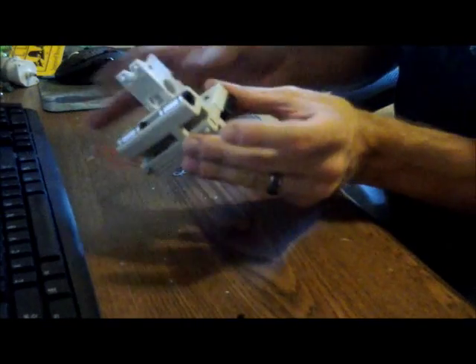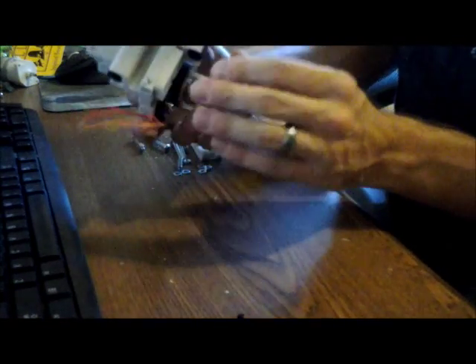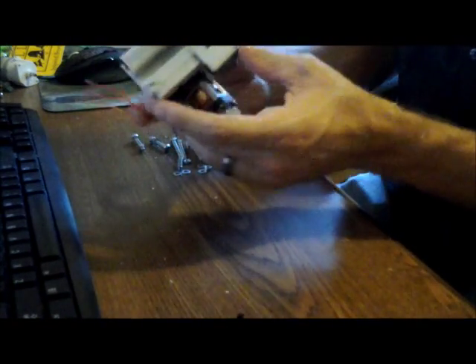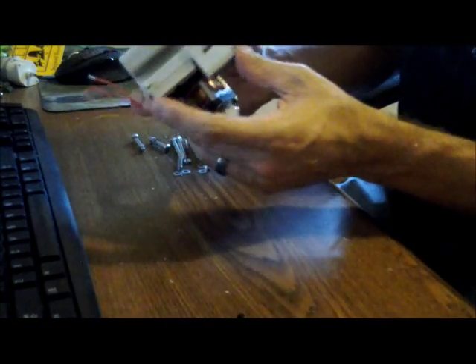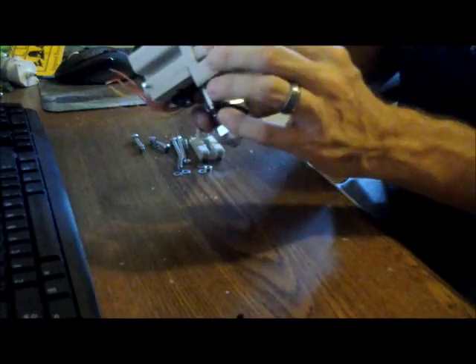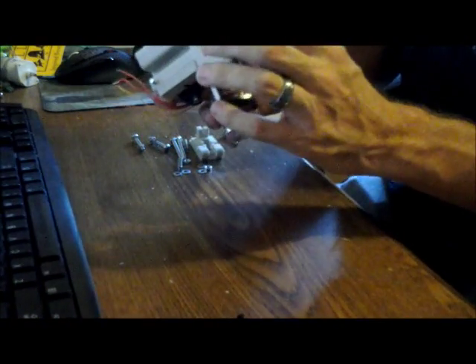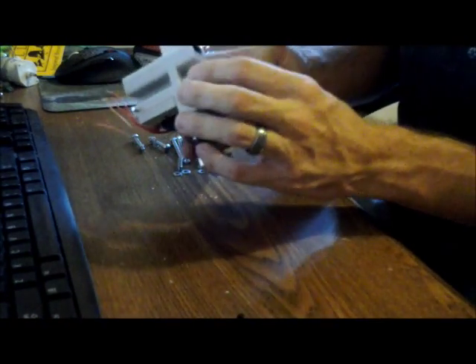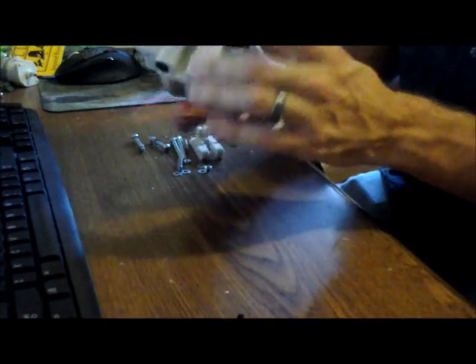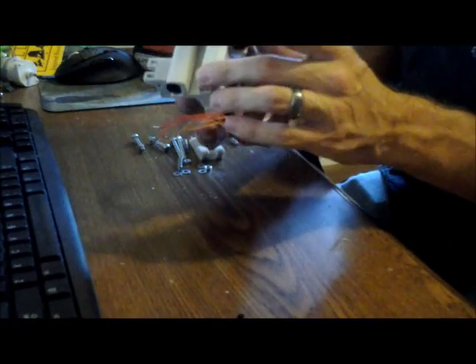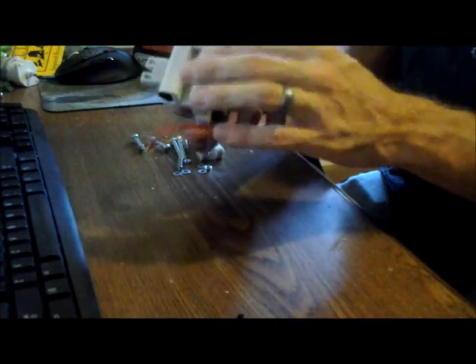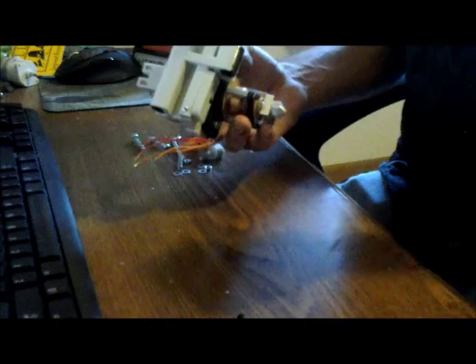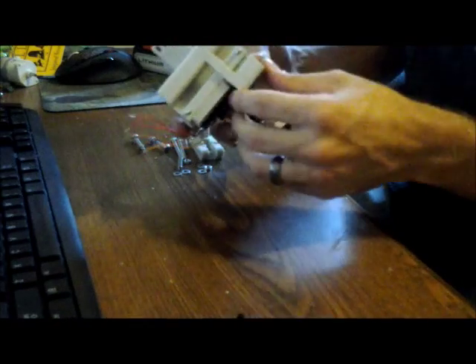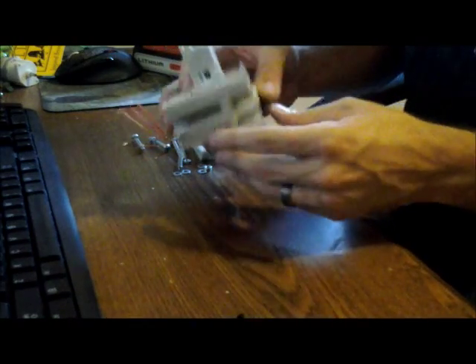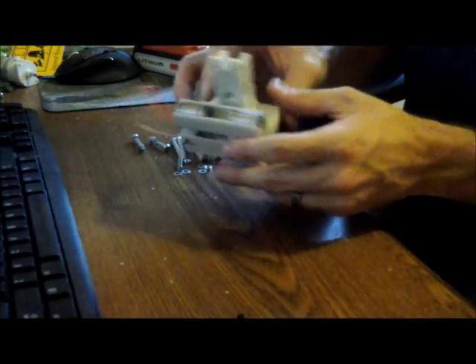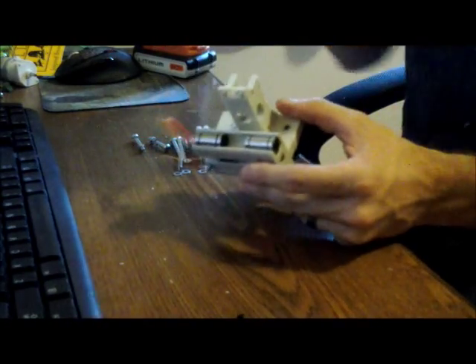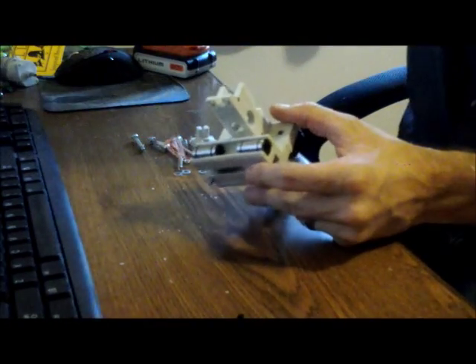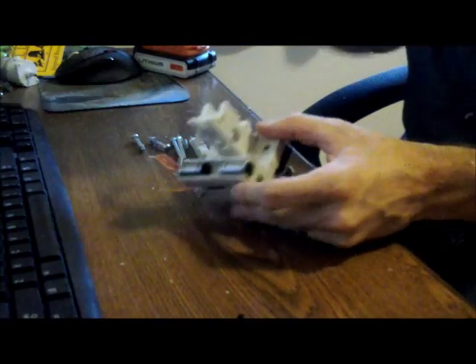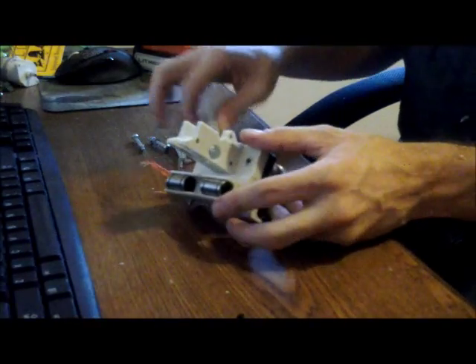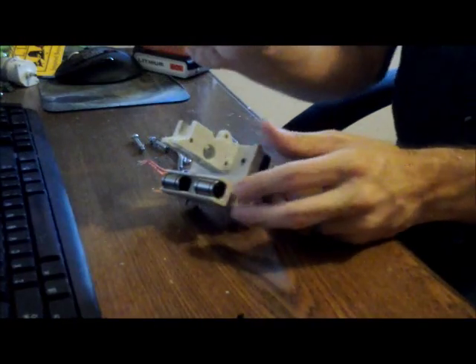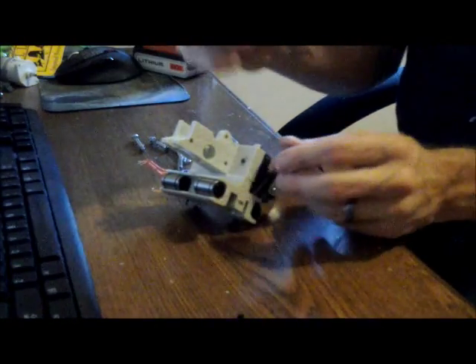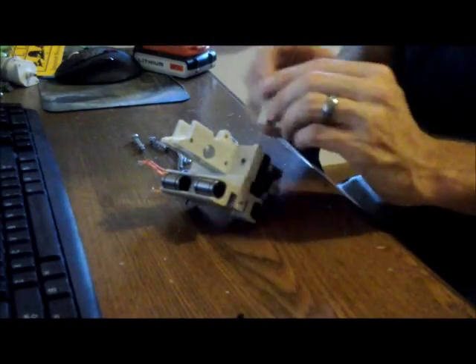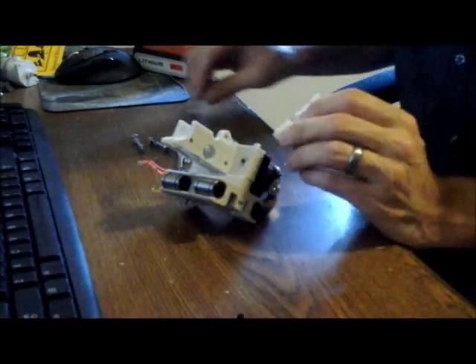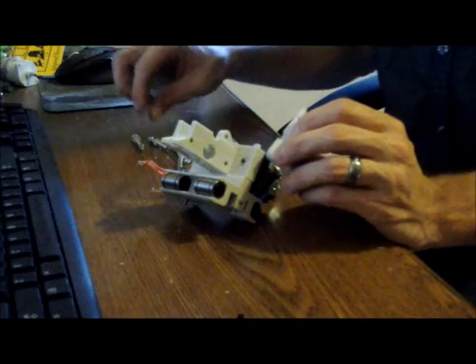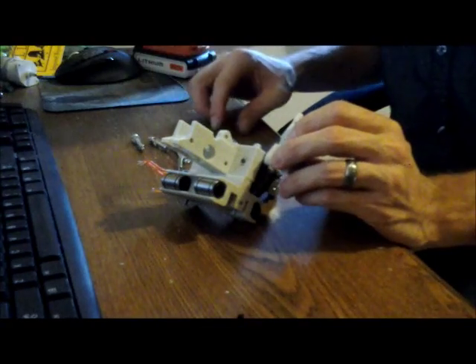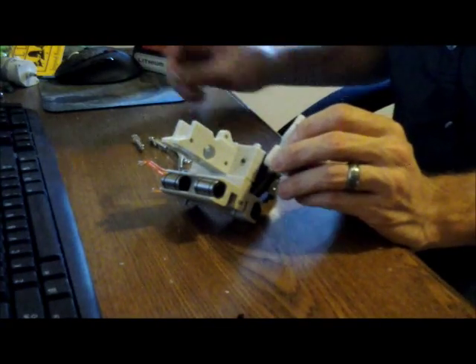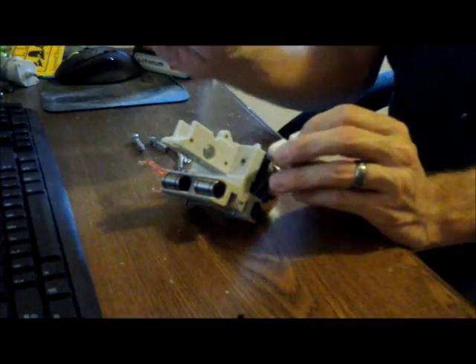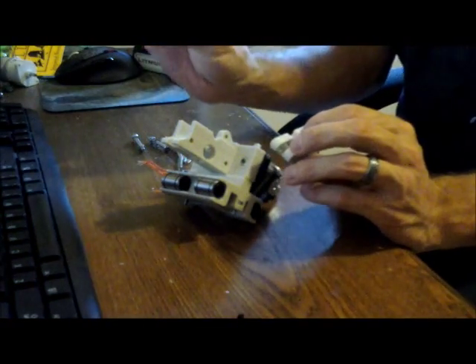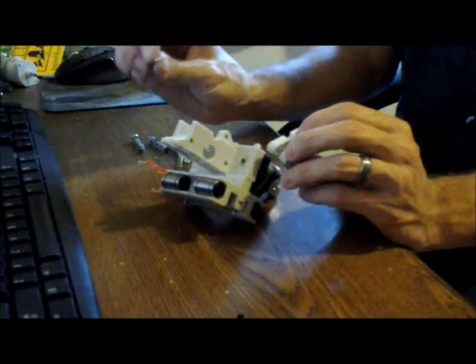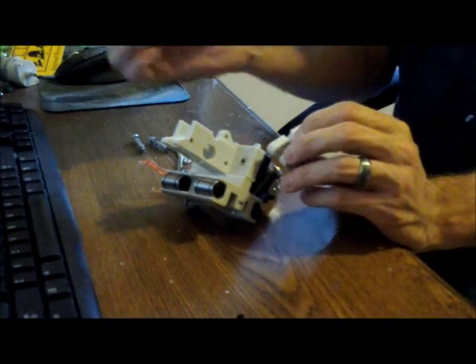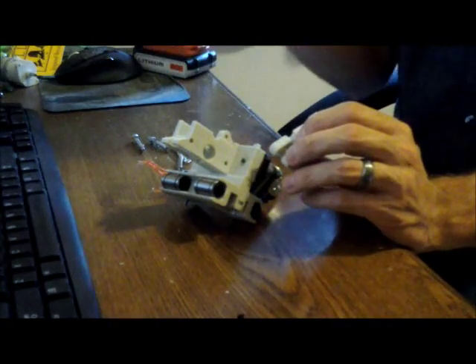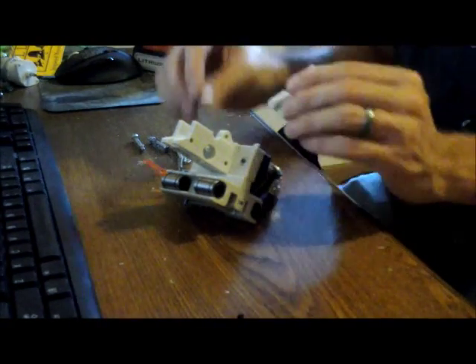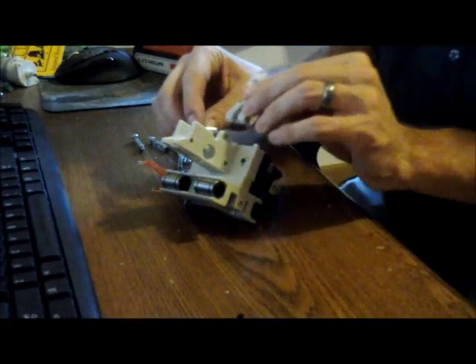That attaches in nice and neat. I'll see if I have to clearance these off later once I get to the other part here. The next part I'm going to do is attach the hinge.